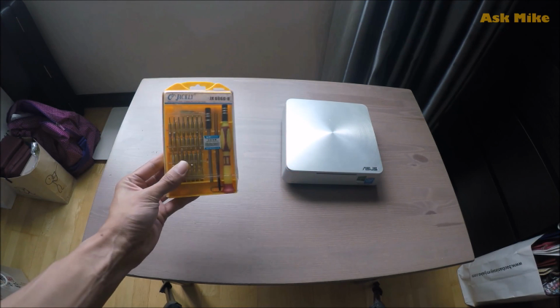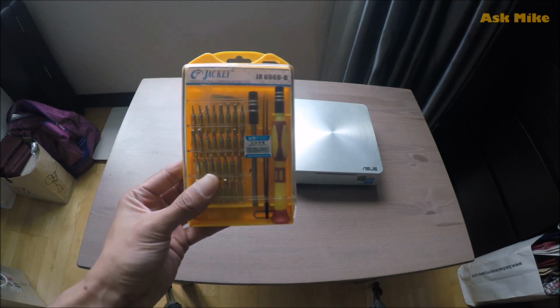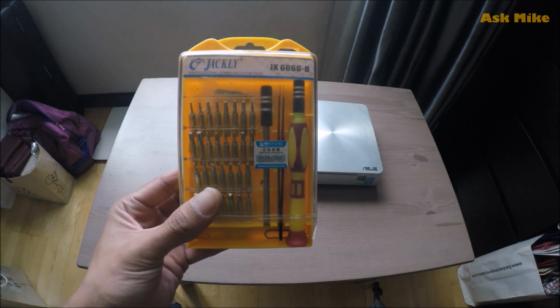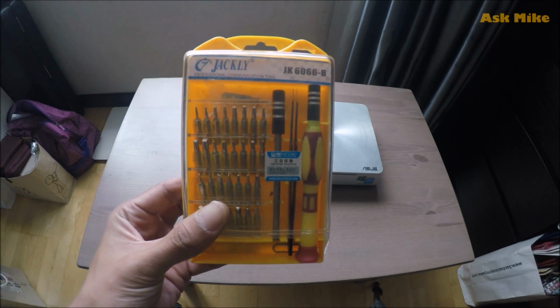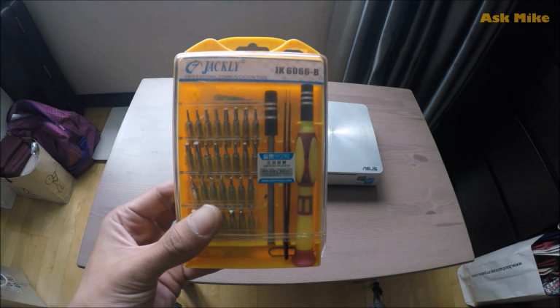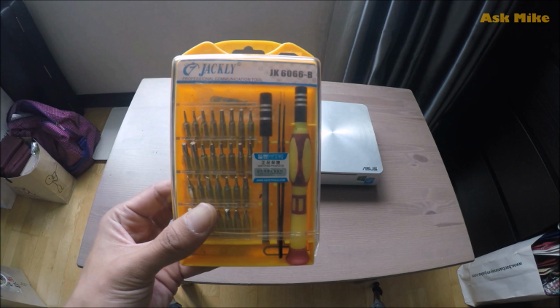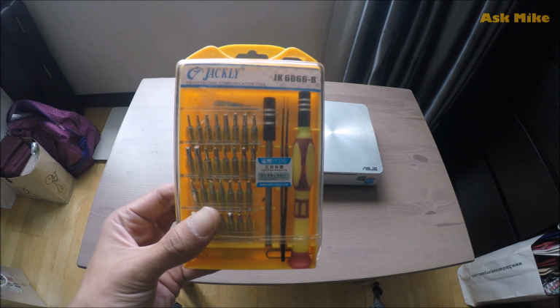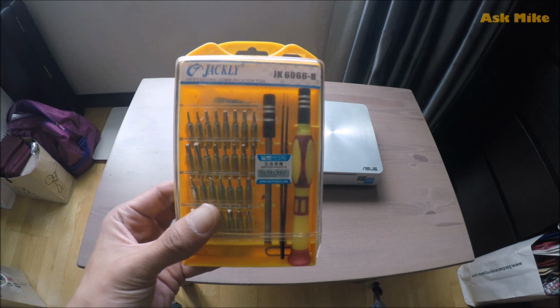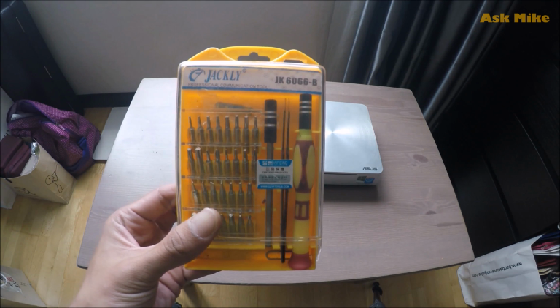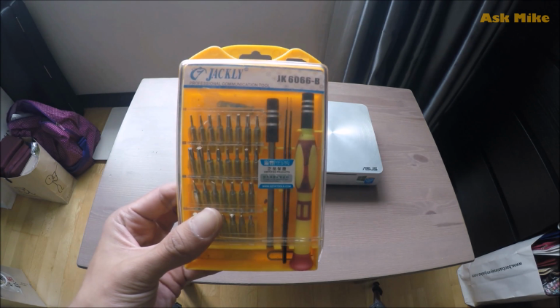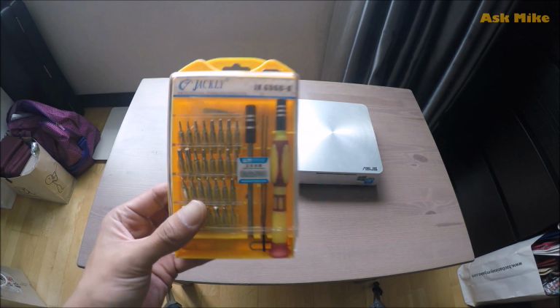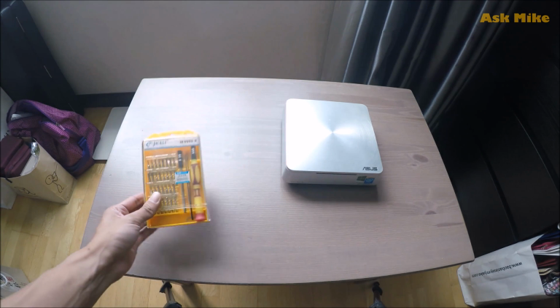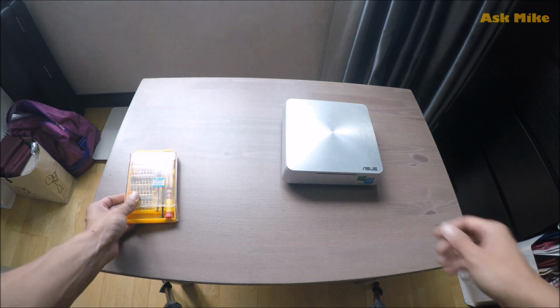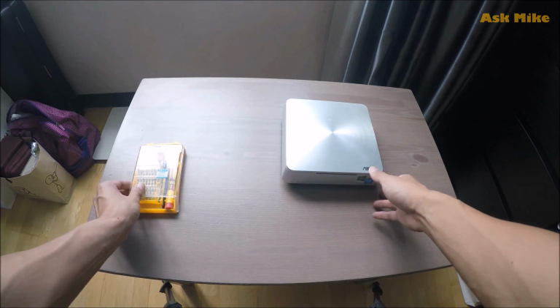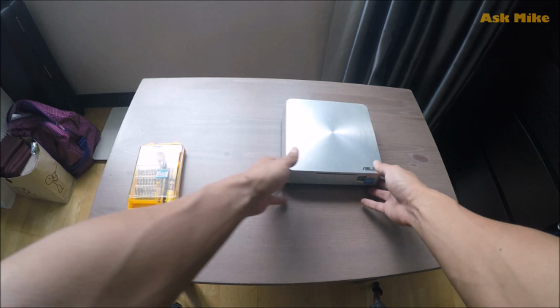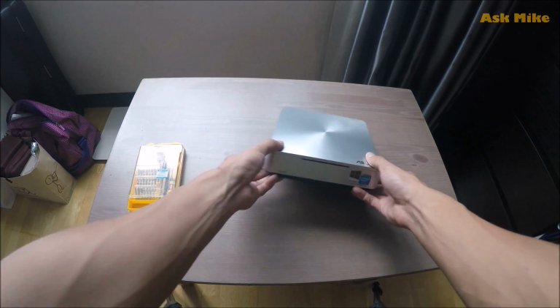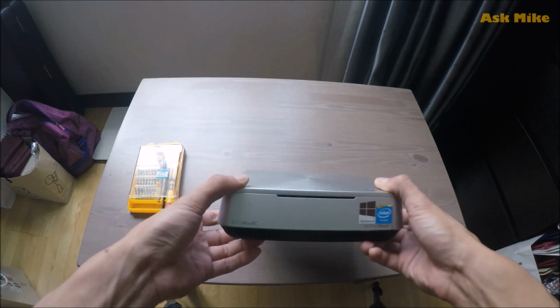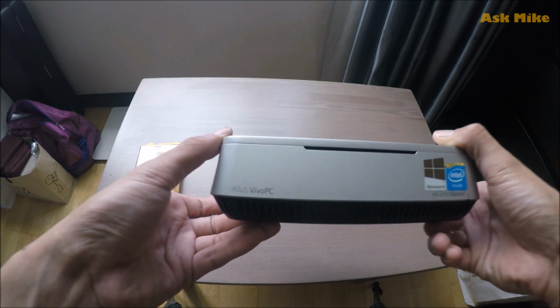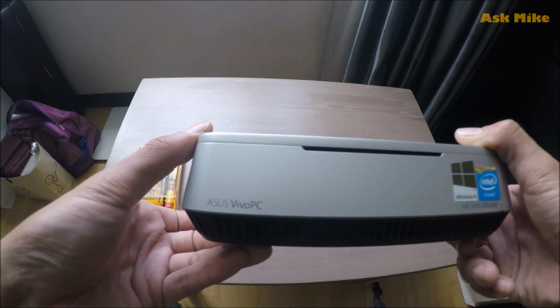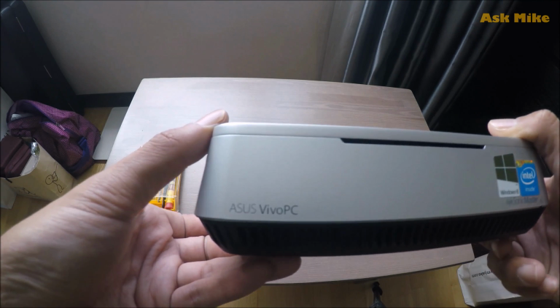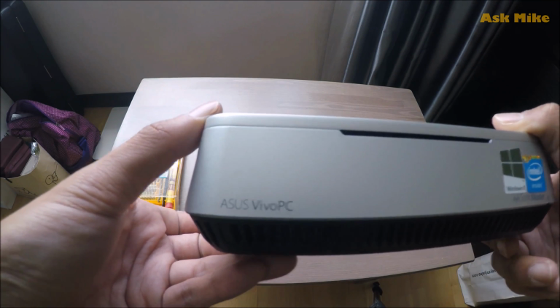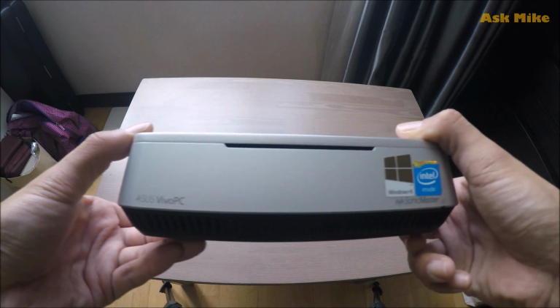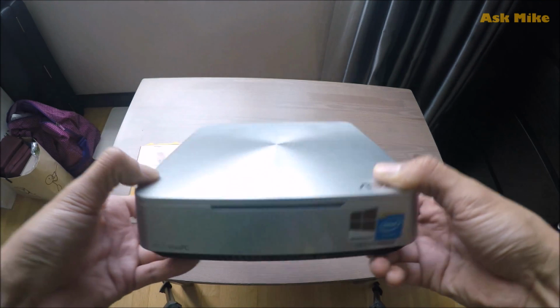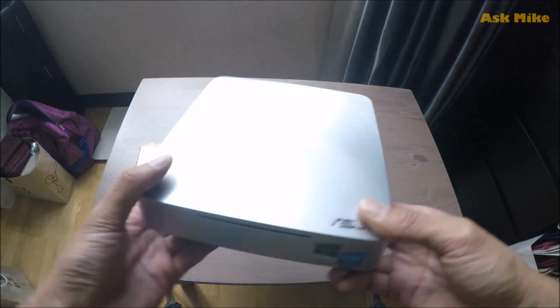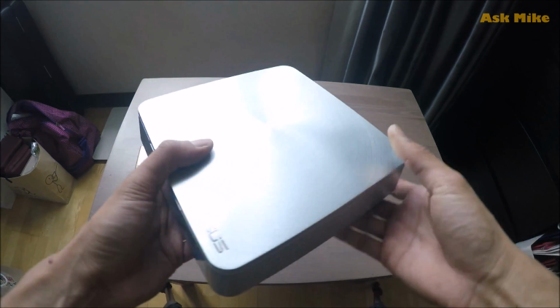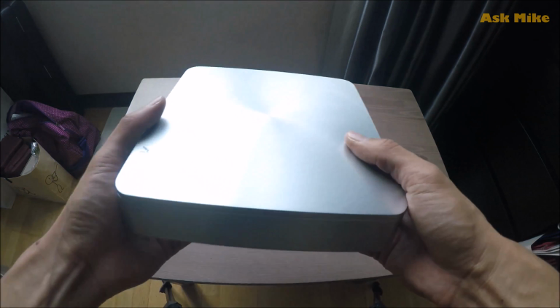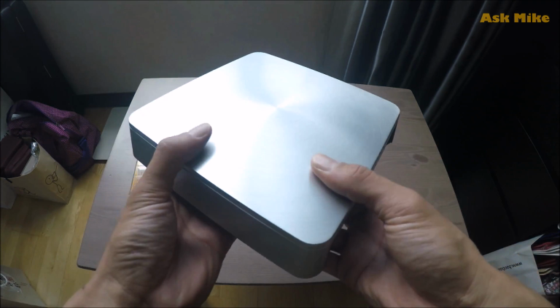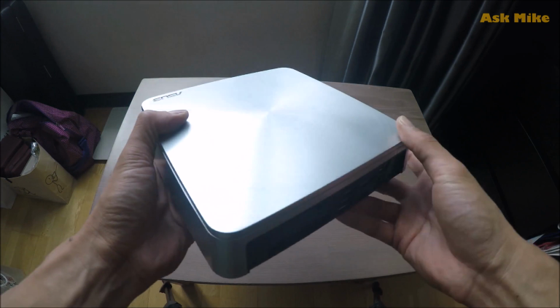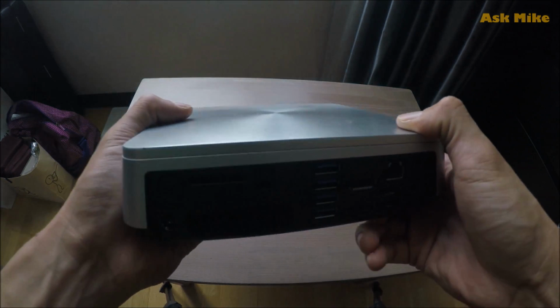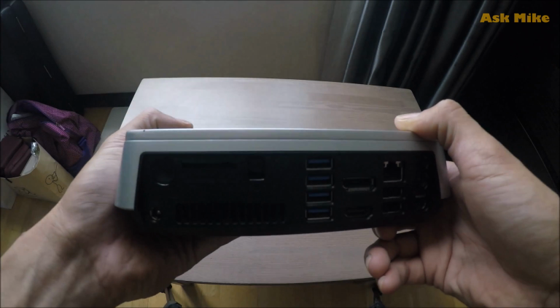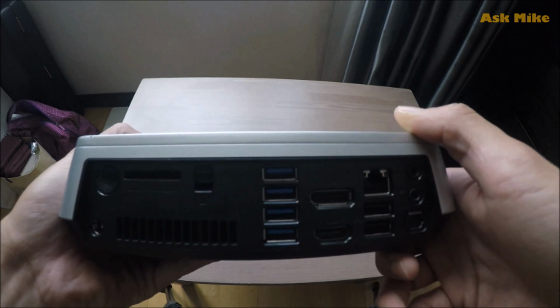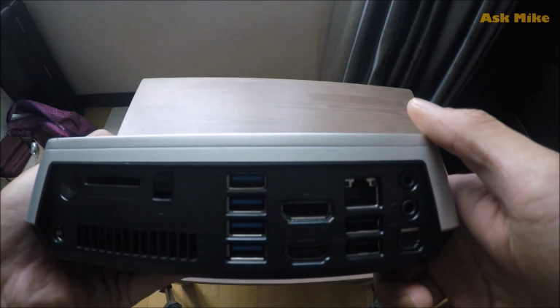Okay guys, this is the screwdriver set I'm going to be using to do the upgrade of the ASUS Vivo PC. This is the ASUS Vivo PC that I have.